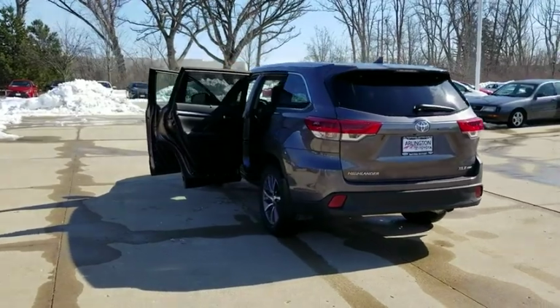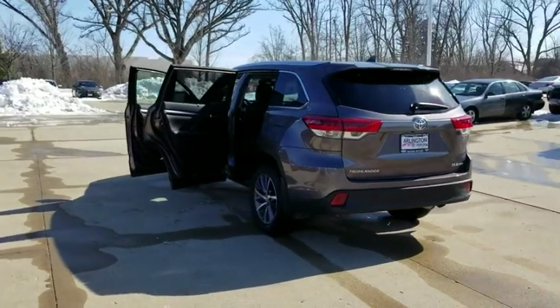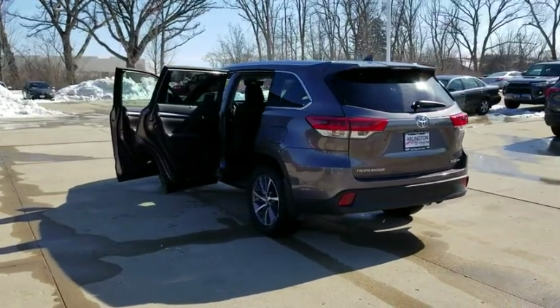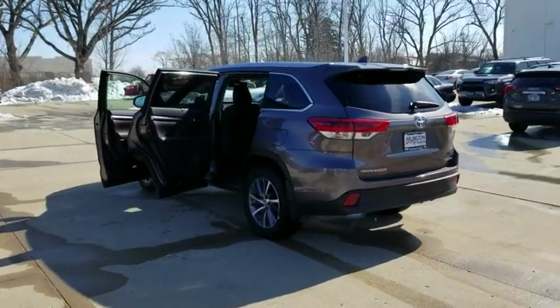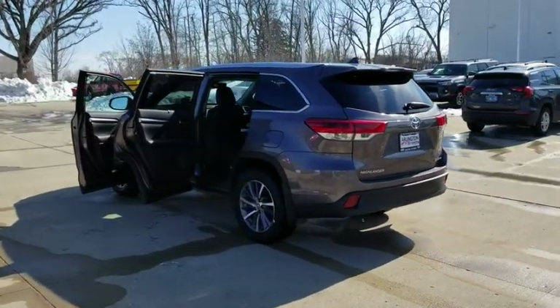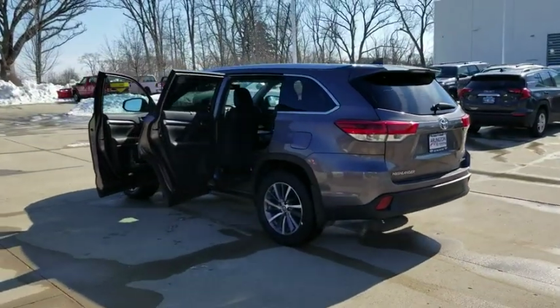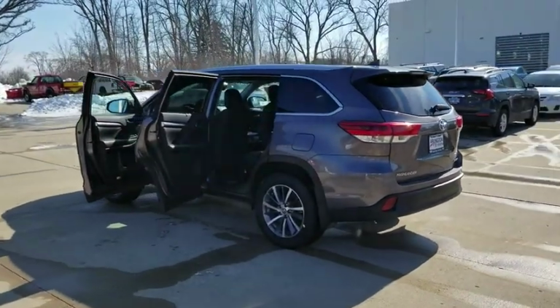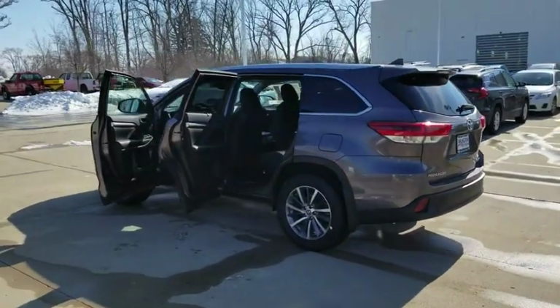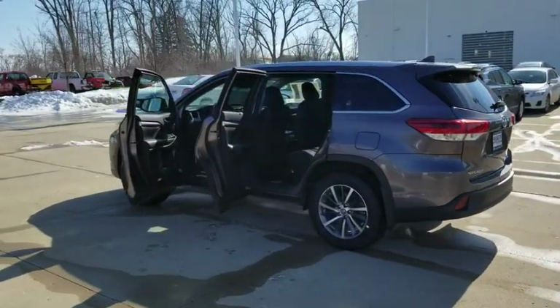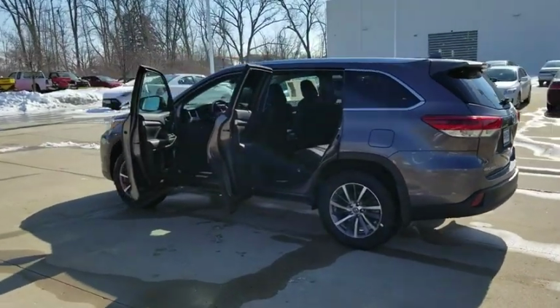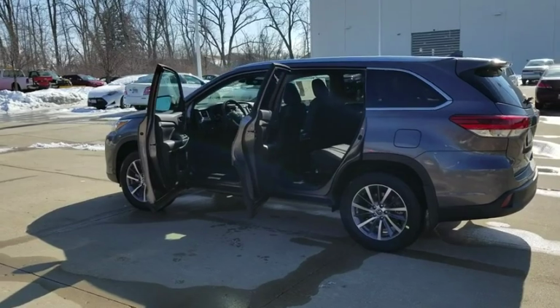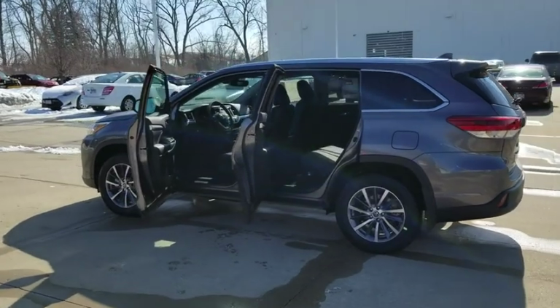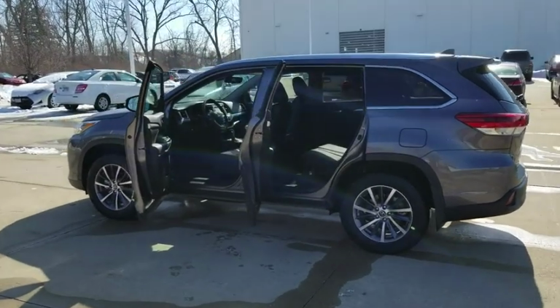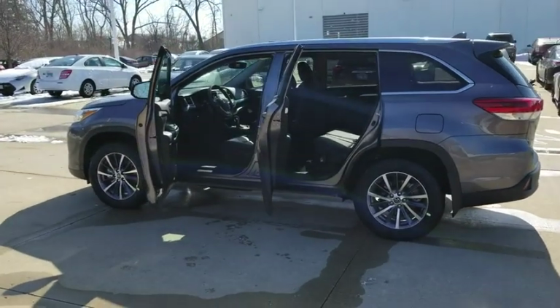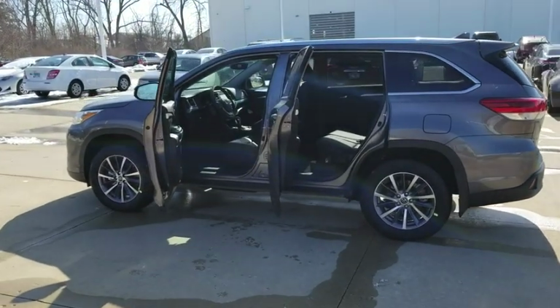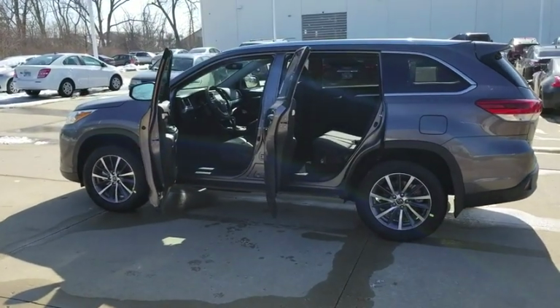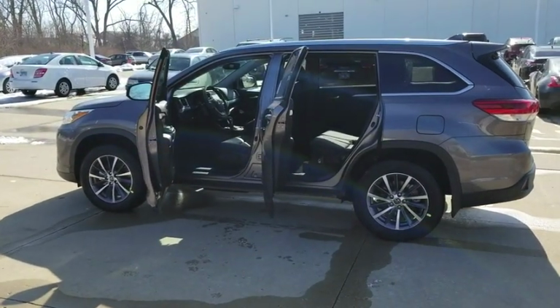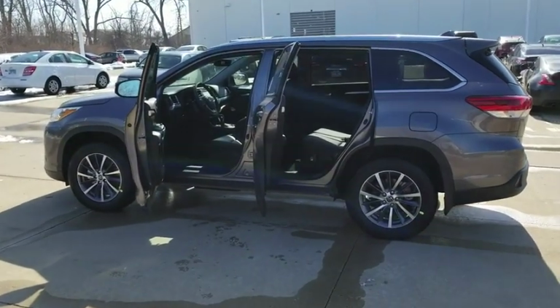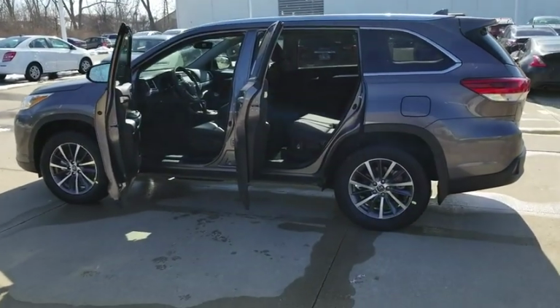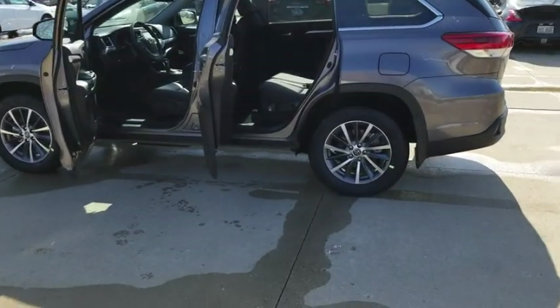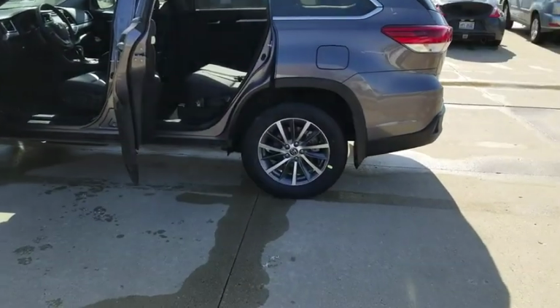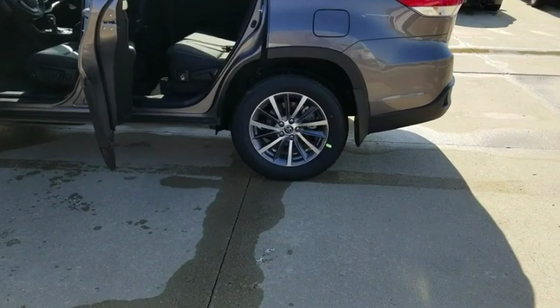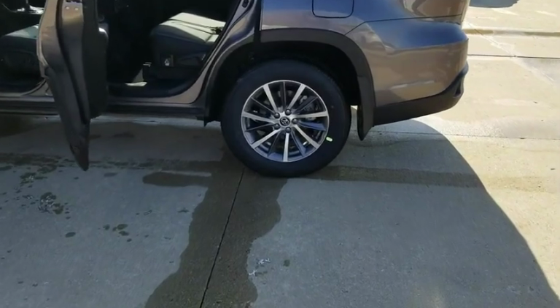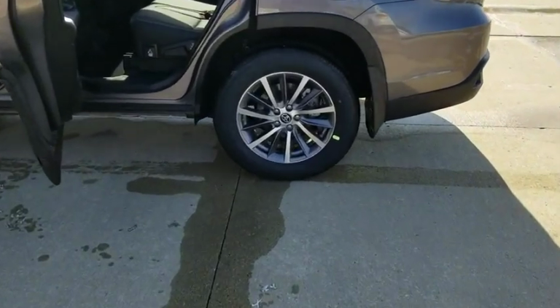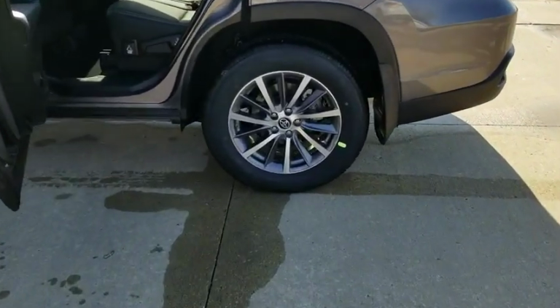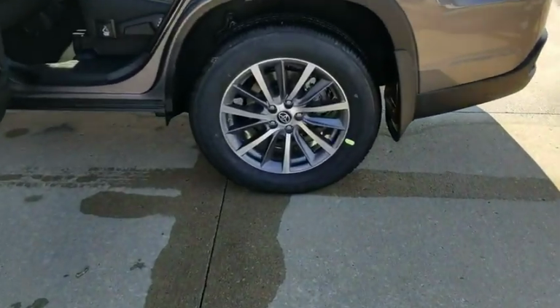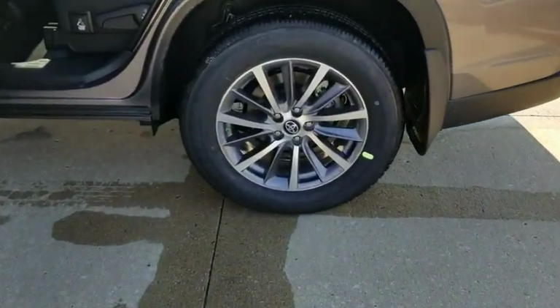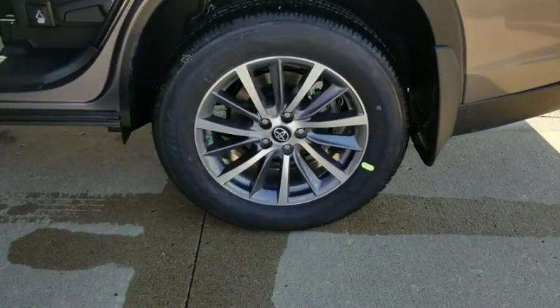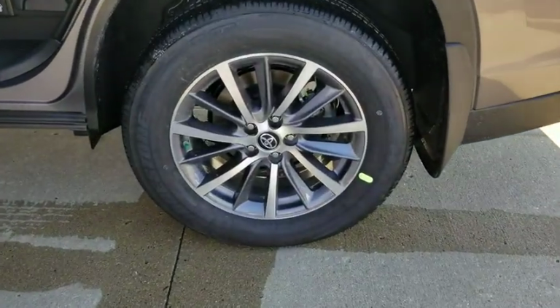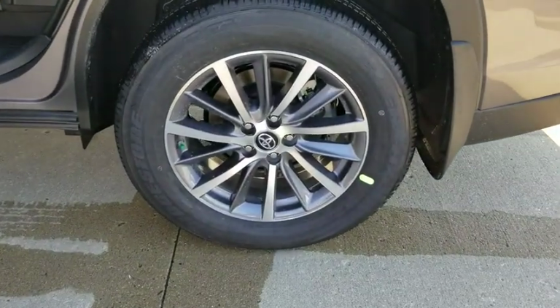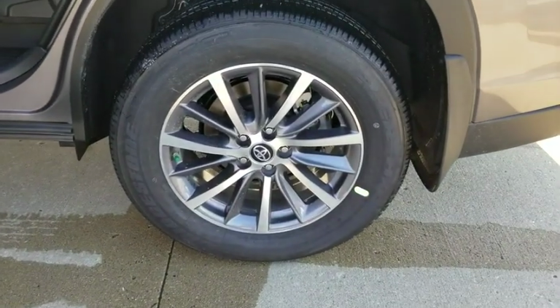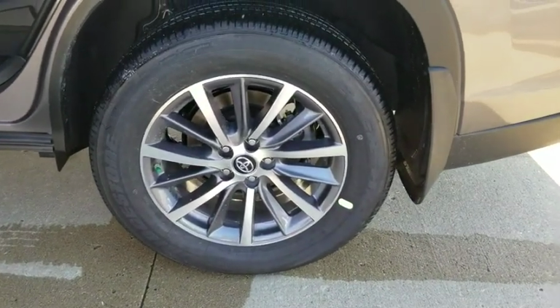Here are some of this vehicle's great options: stability control, power liftgate, traction control, backup camera, steering wheel audio controls, keyless entry, power passenger seat, navigation system, anti-lock braking system, lane departure warning.